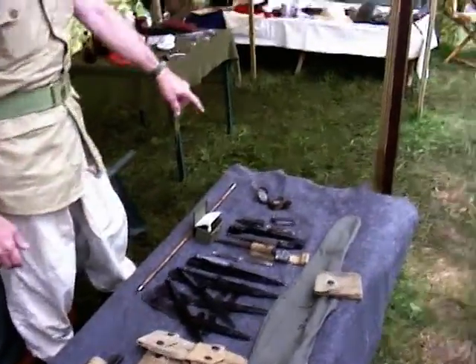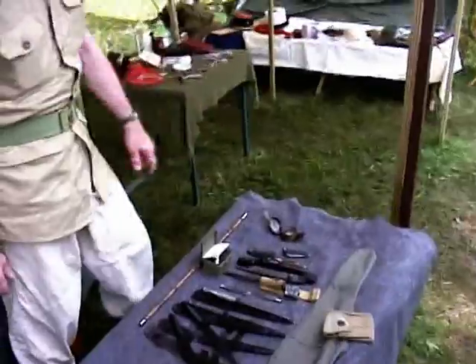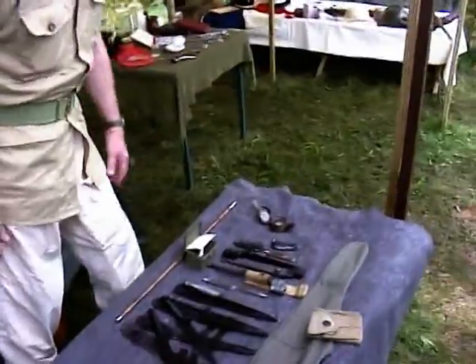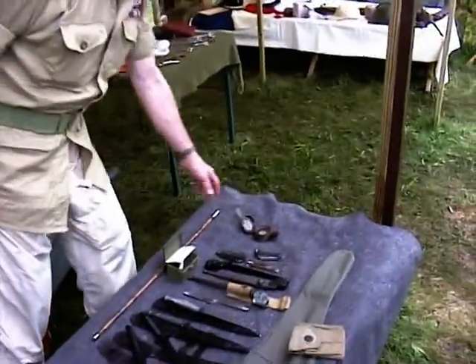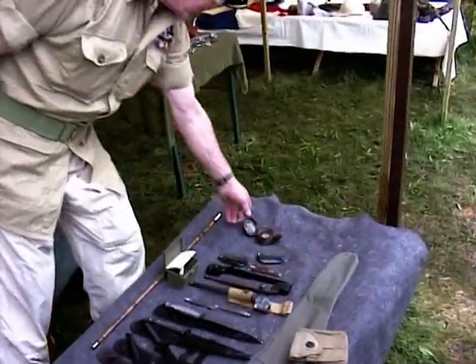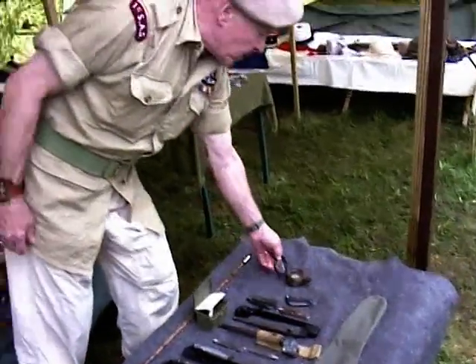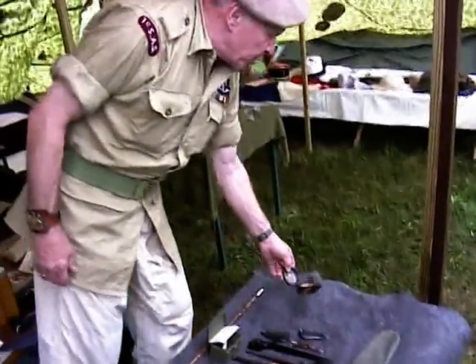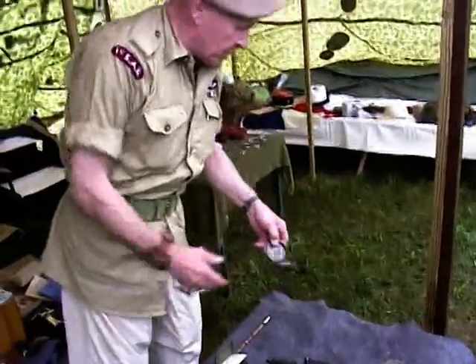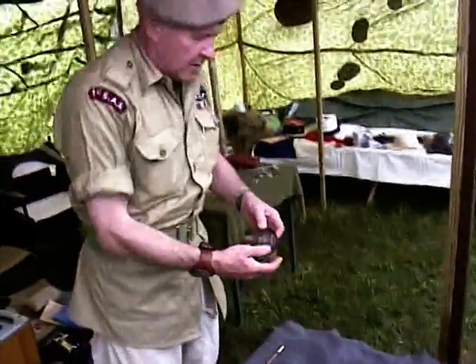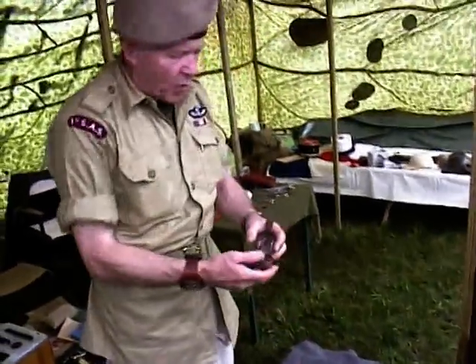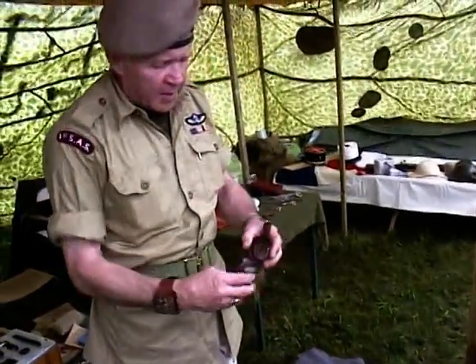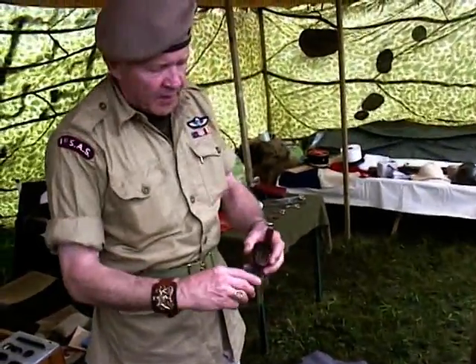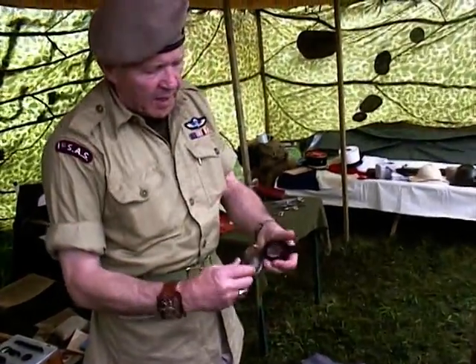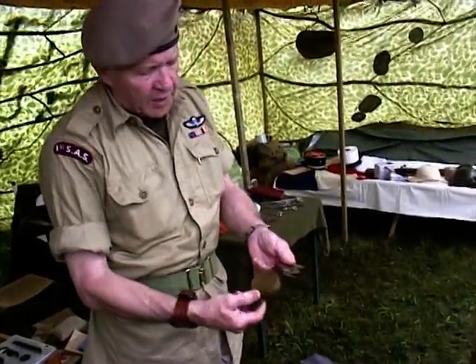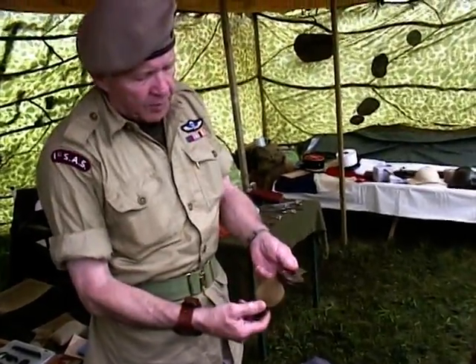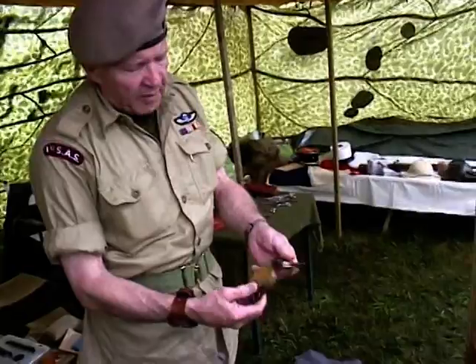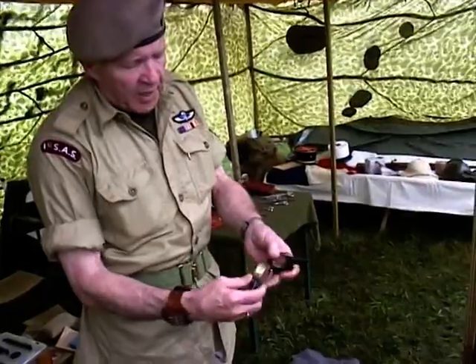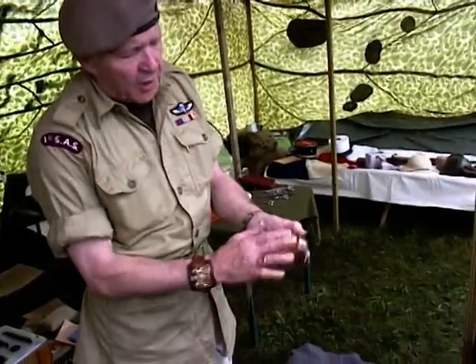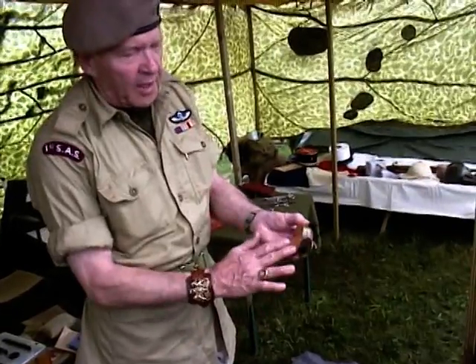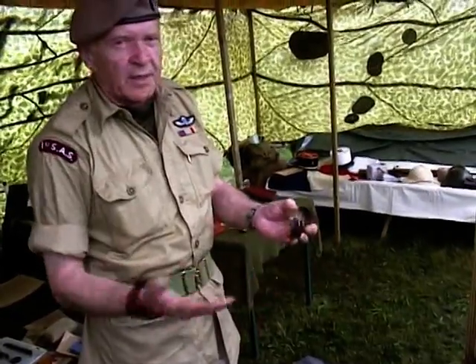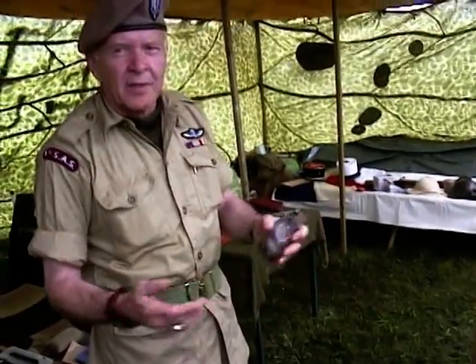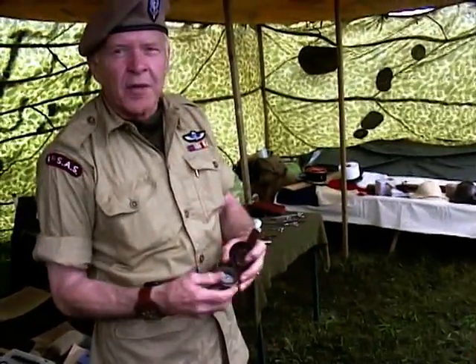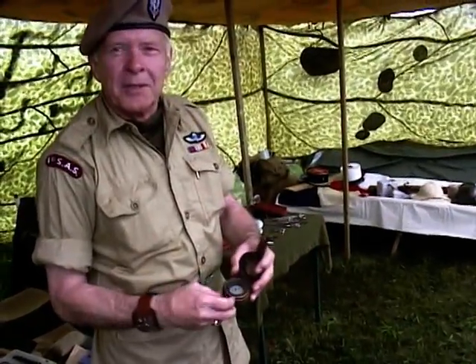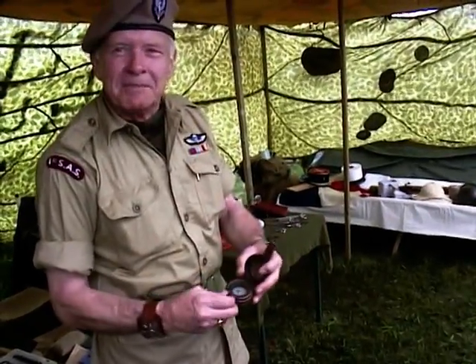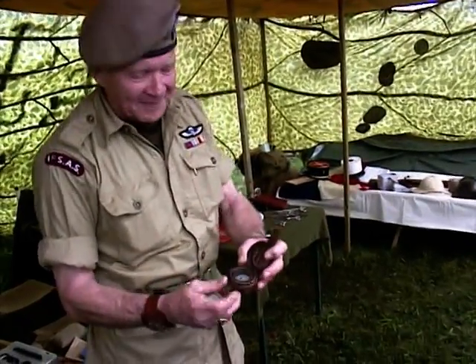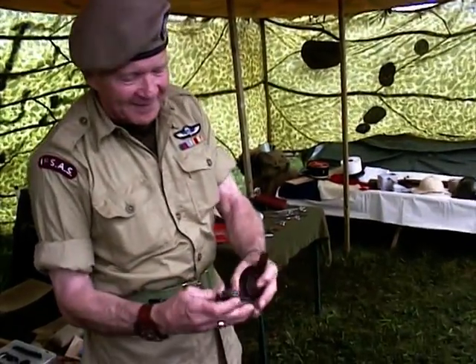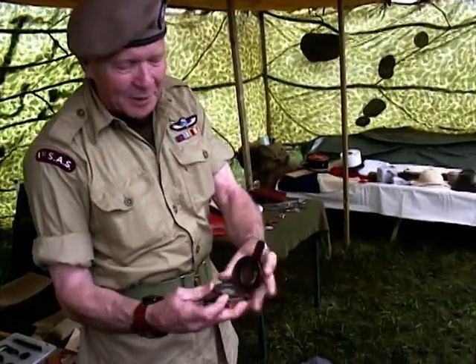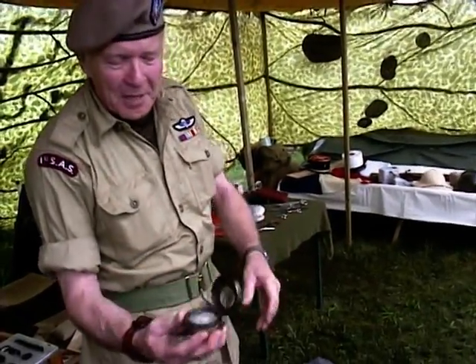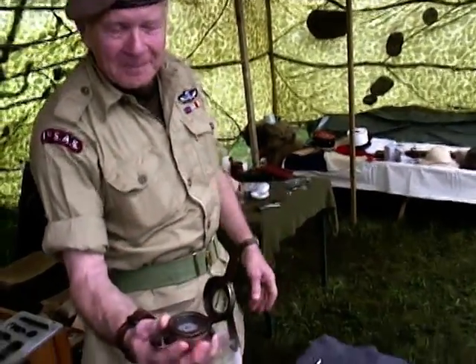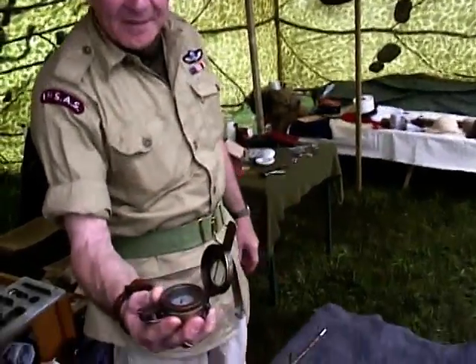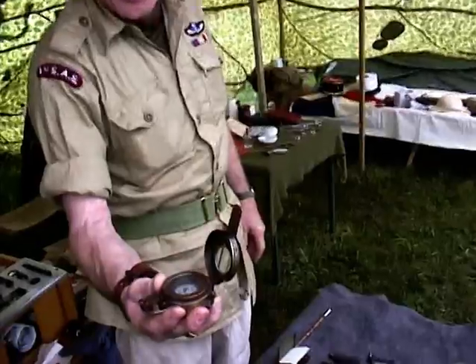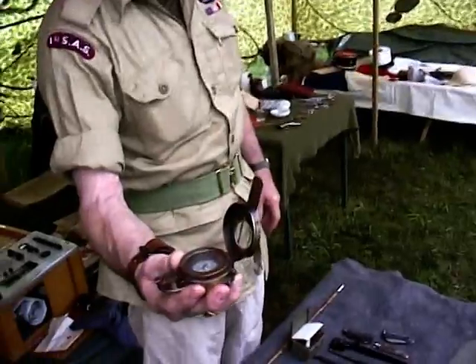This compass was found on the beach at Normandy. There's still preservative on it — I started to clean it, but I don't think I will. It's kind of neat, and it still works.